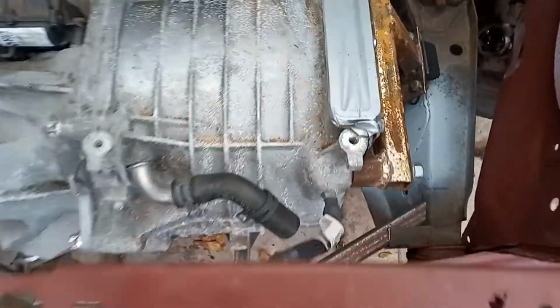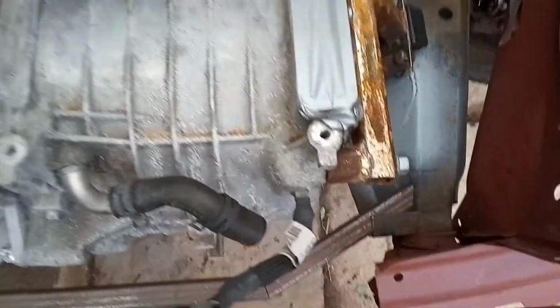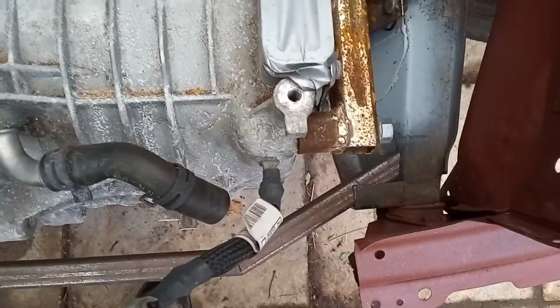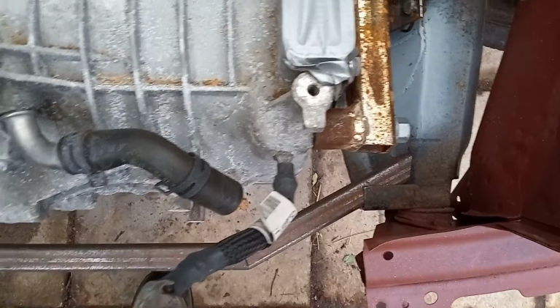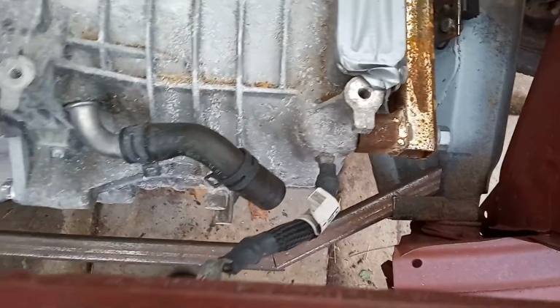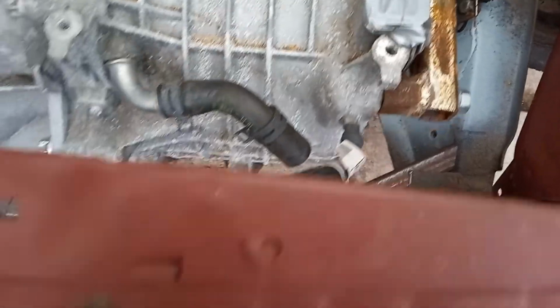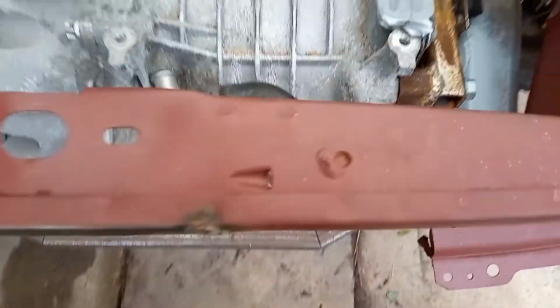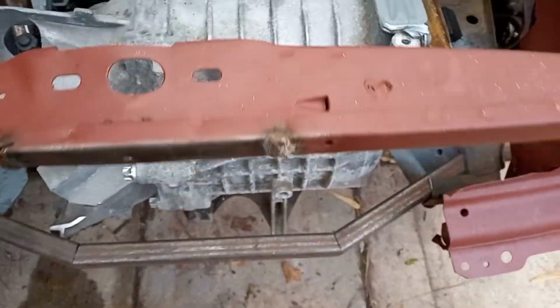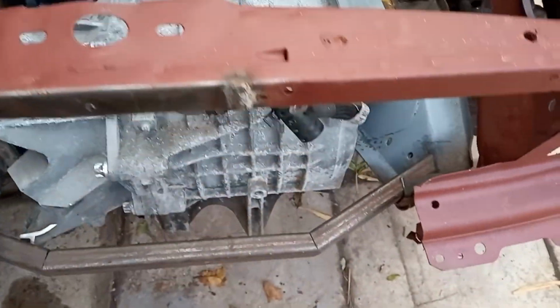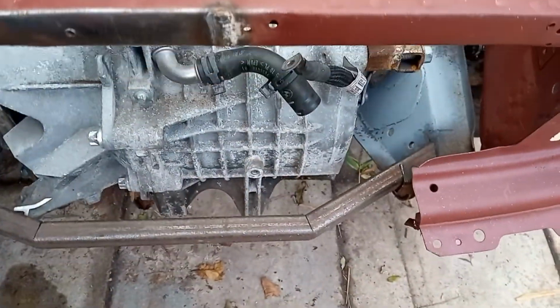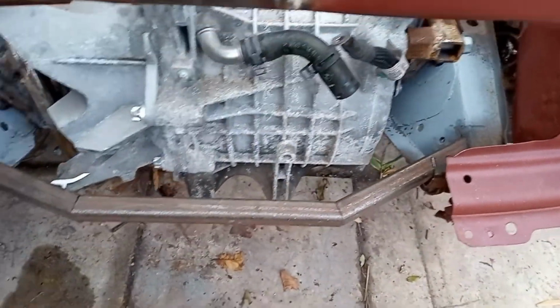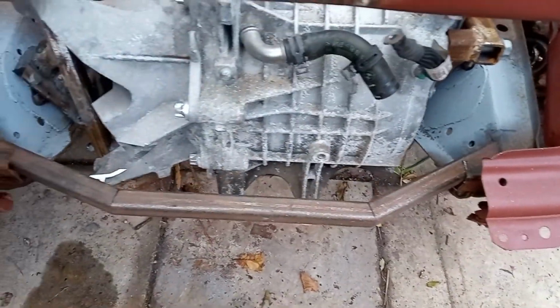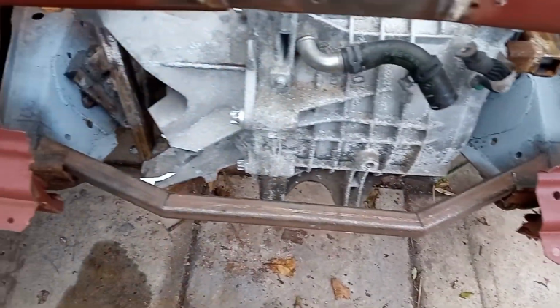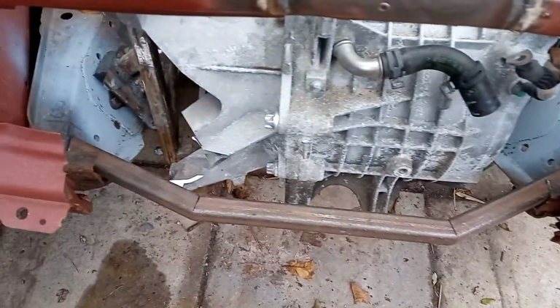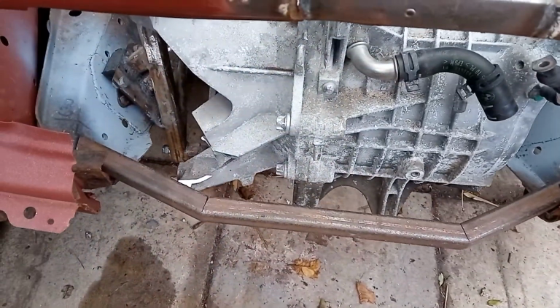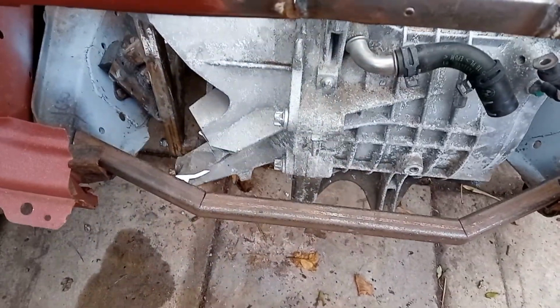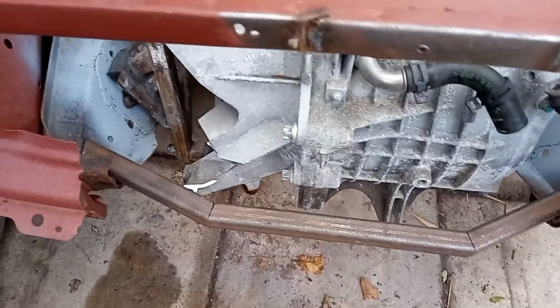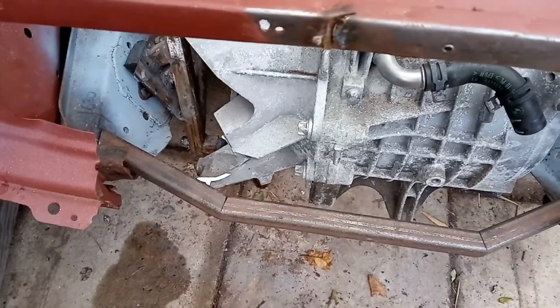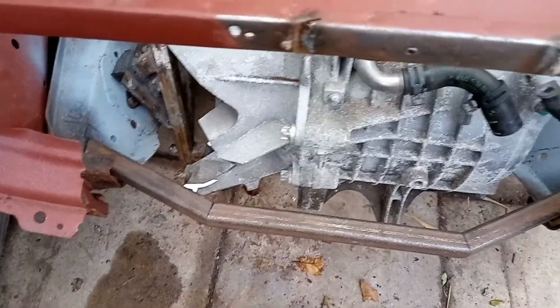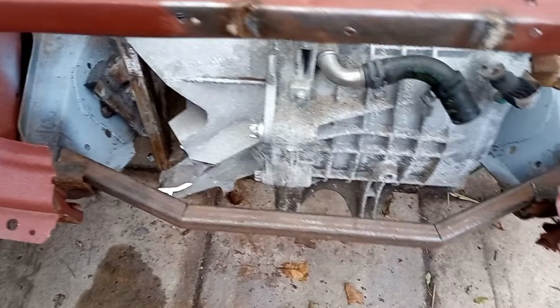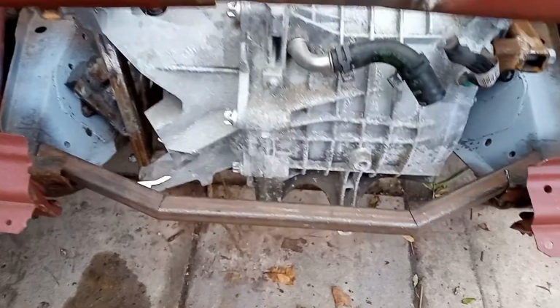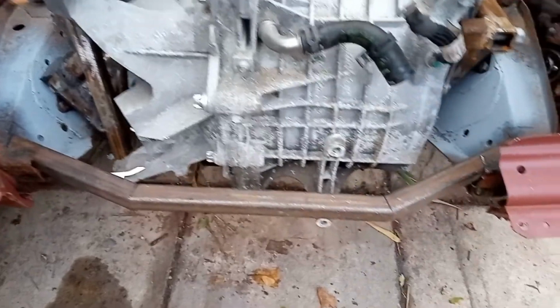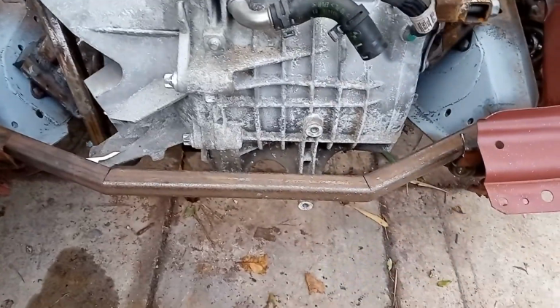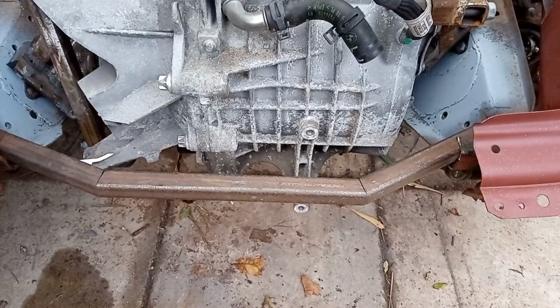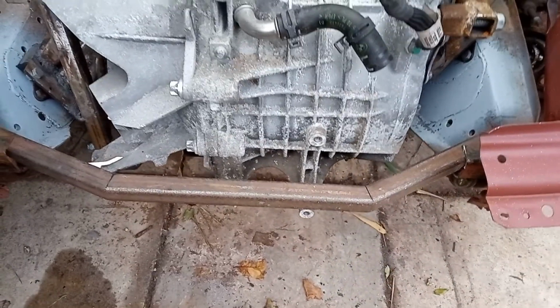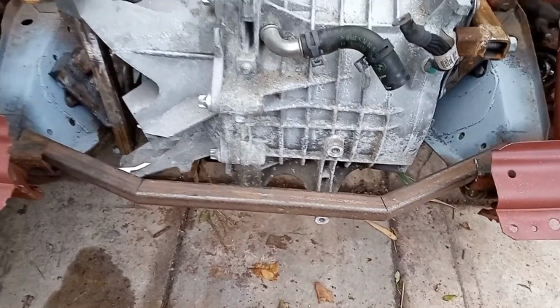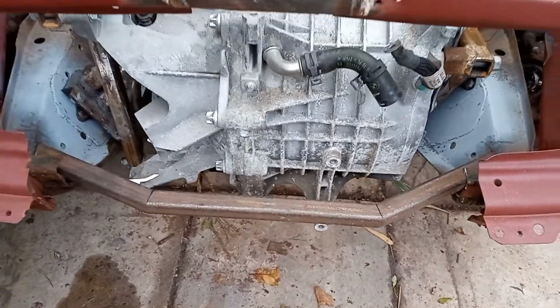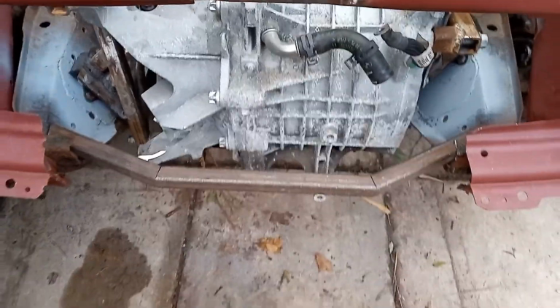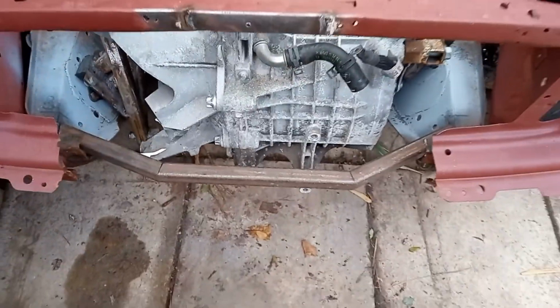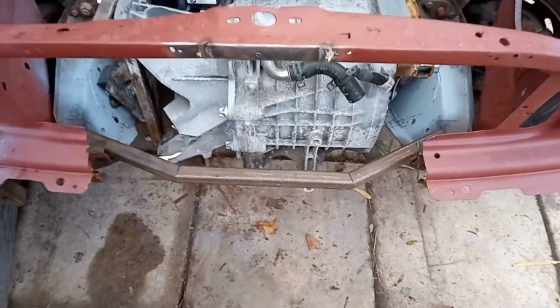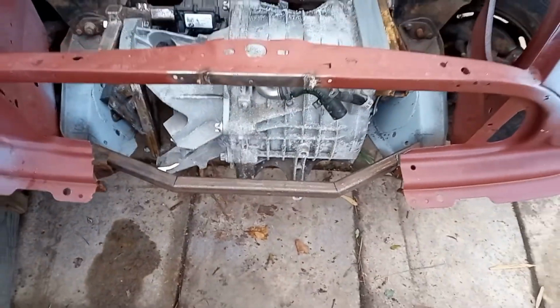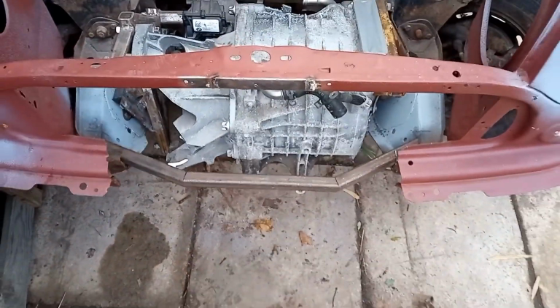There's the little cross member we've made up to go in, so hopefully that'll do the job. Let's get it welded.